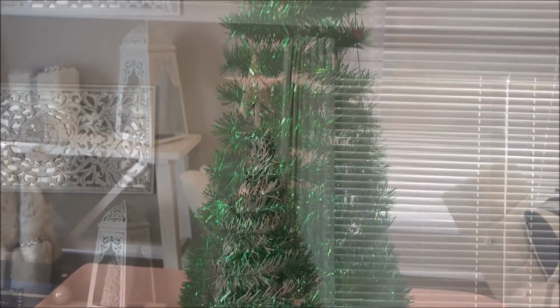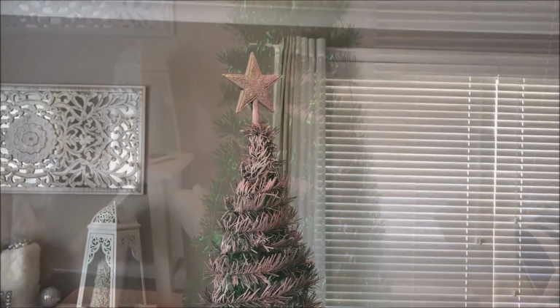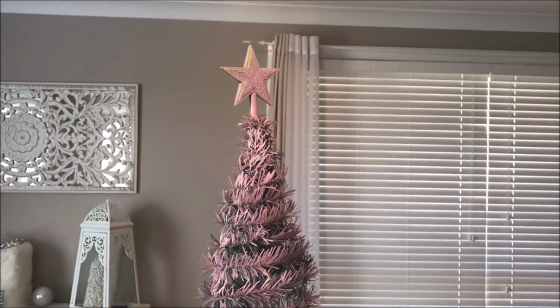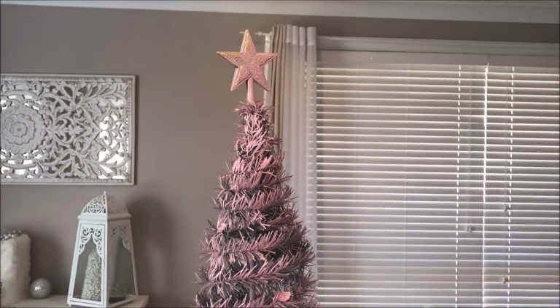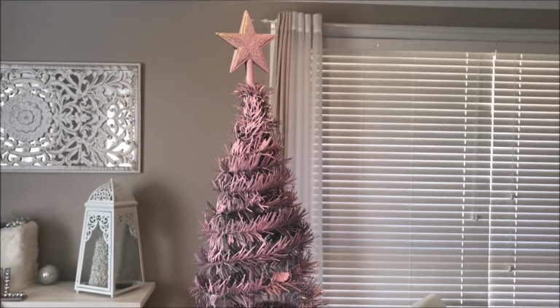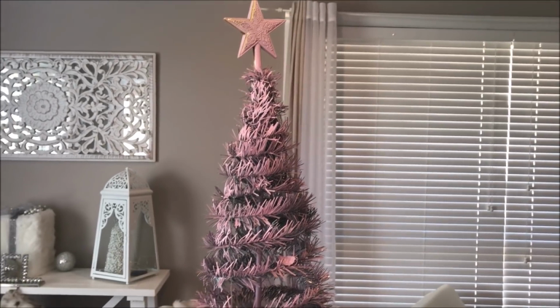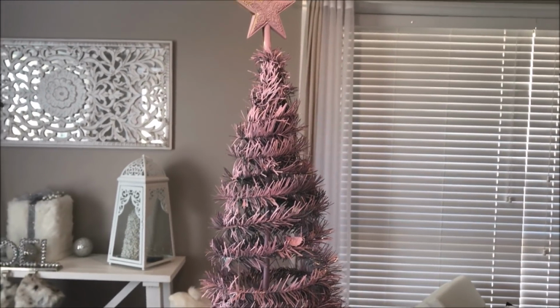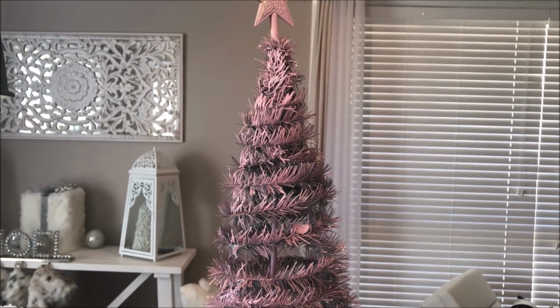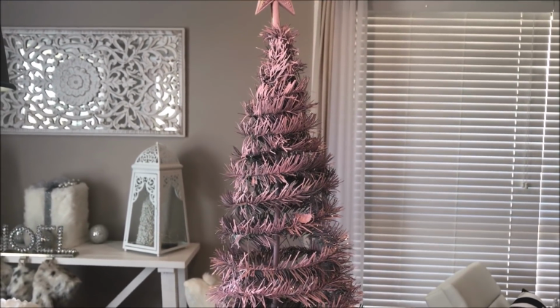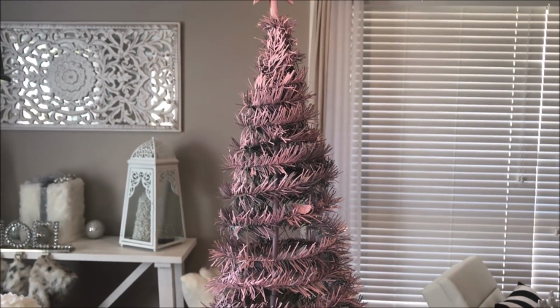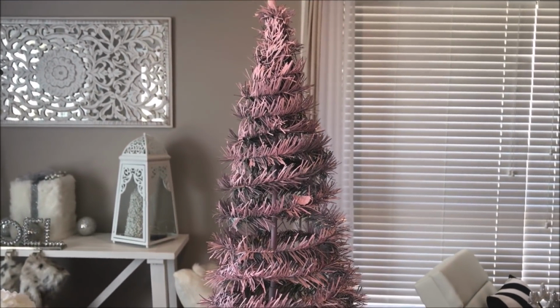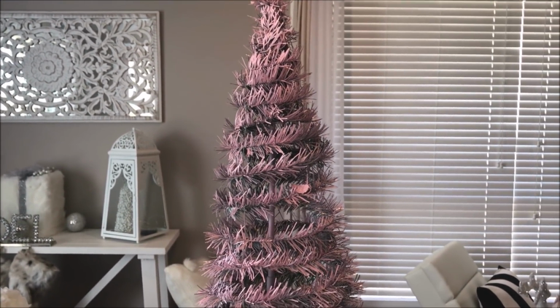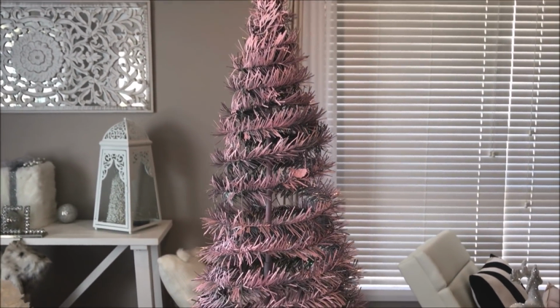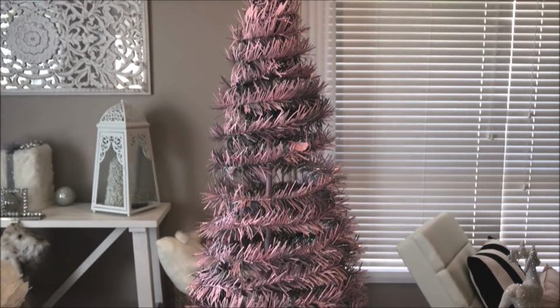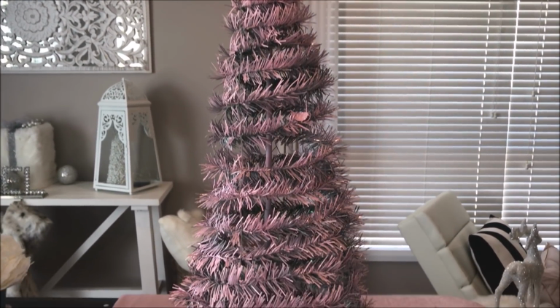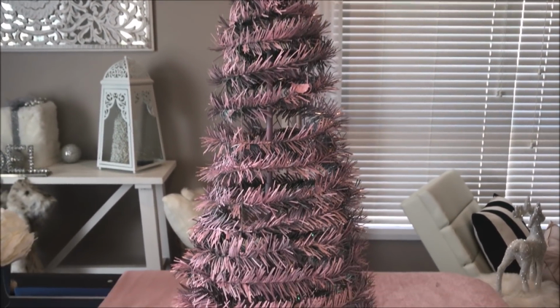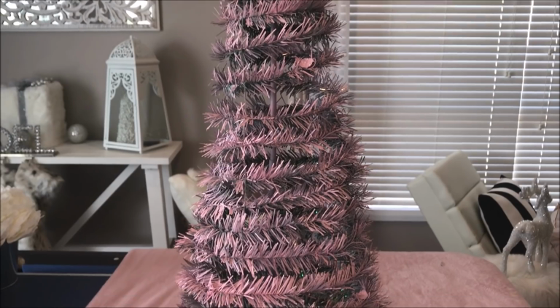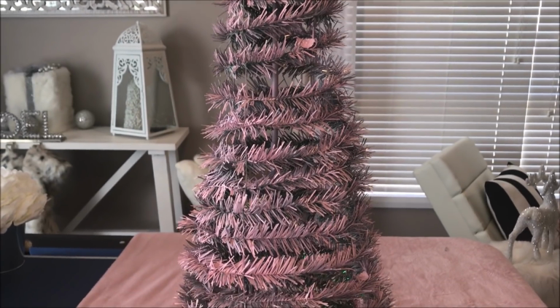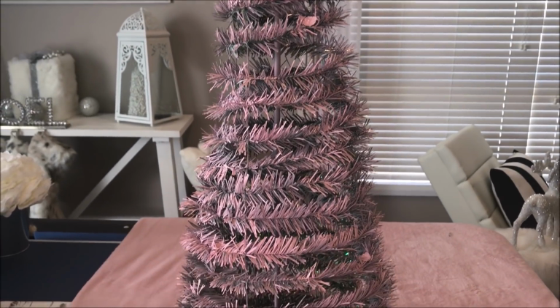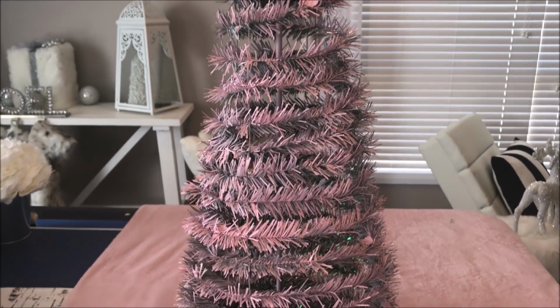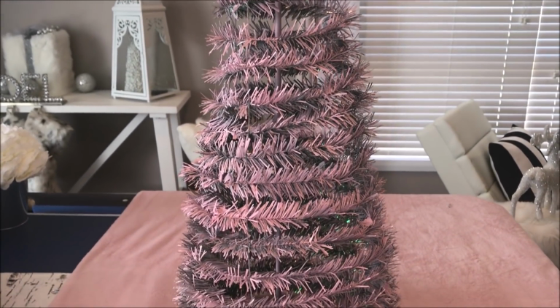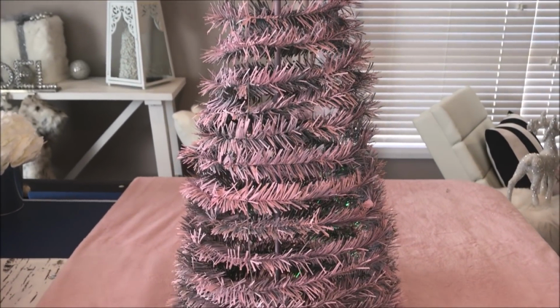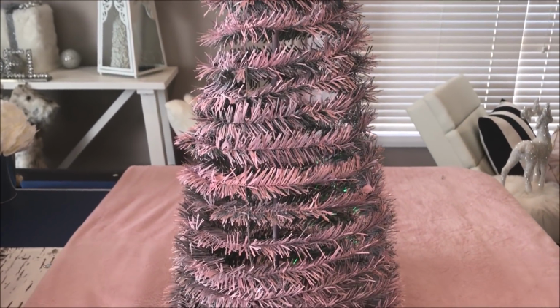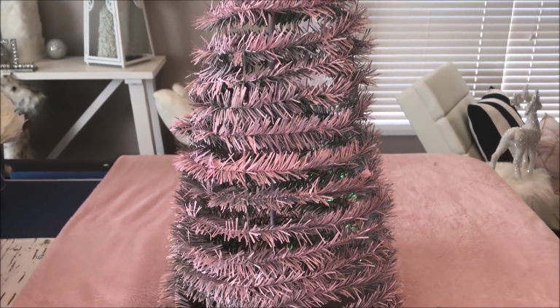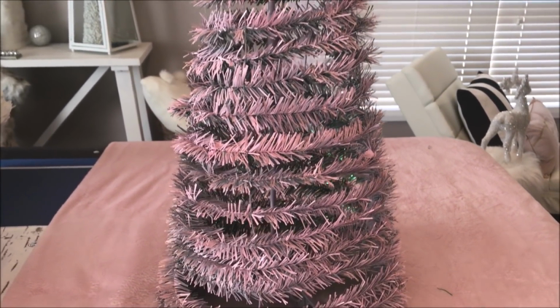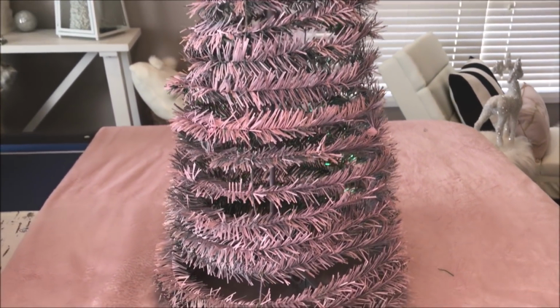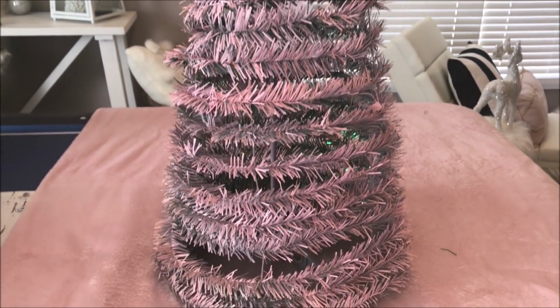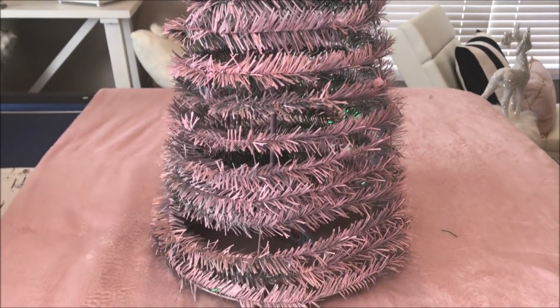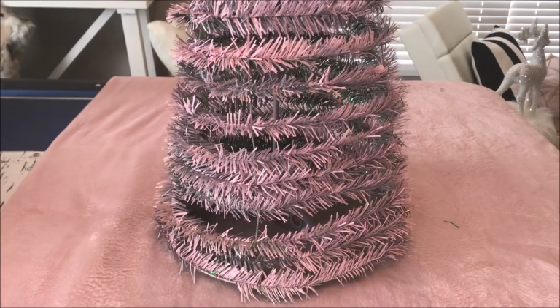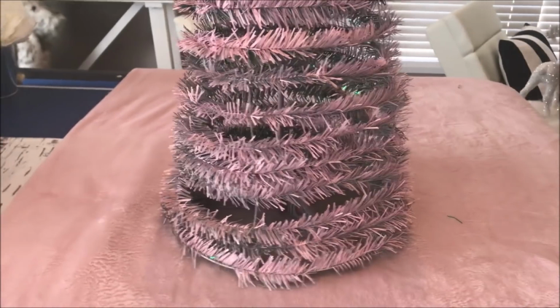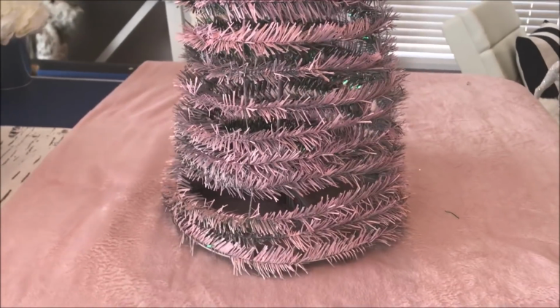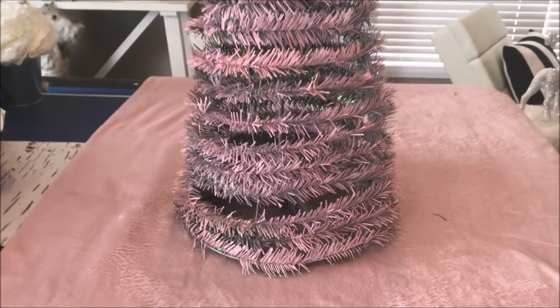Once the tree was completely bare, I kept the little star on top, and I took it outside and also sprayed it with two coats of the blush candy pink. Once it was completely dry, I brought it inside, and it was starting to look a lot like it belonged more in Shell's home, but I still had some decorative ideas I wanted to add to it.